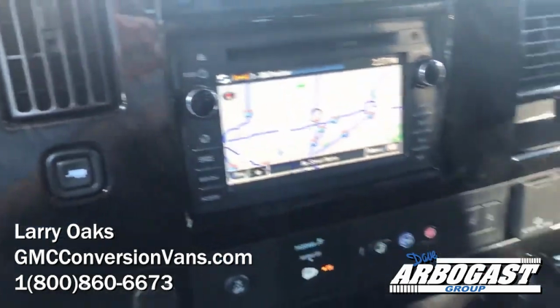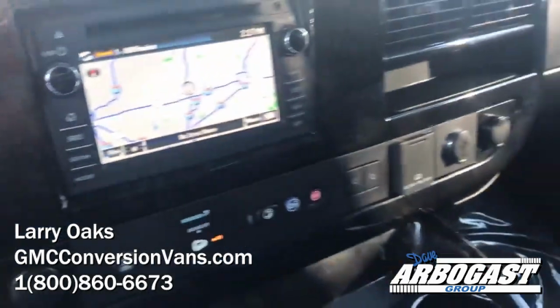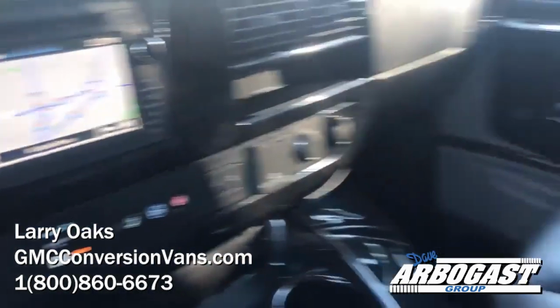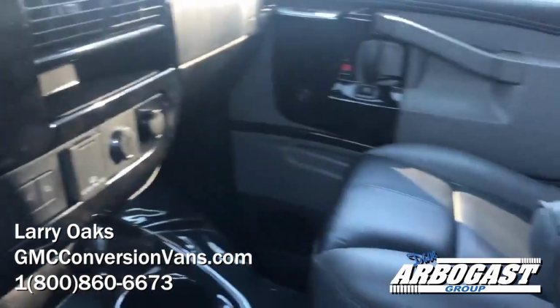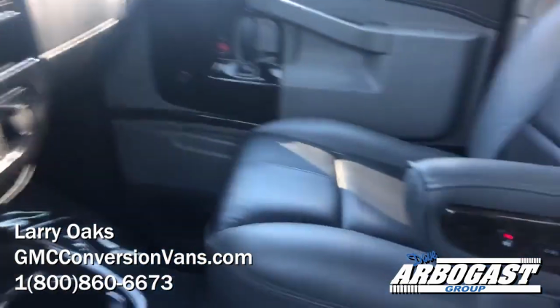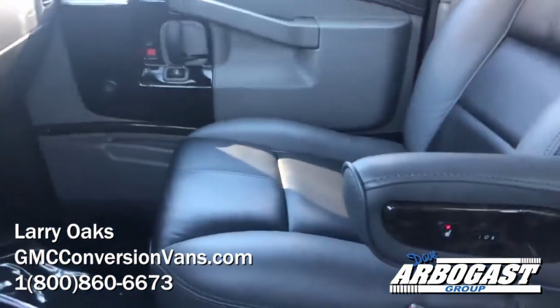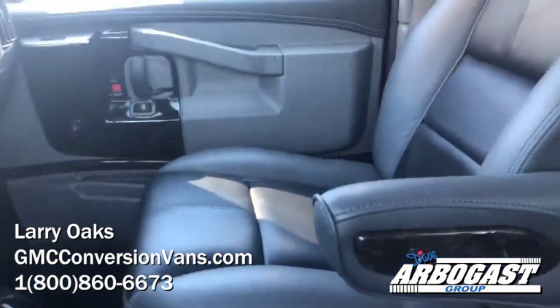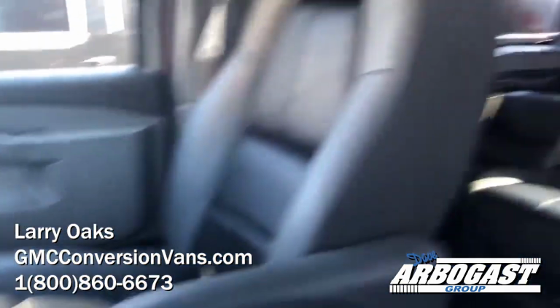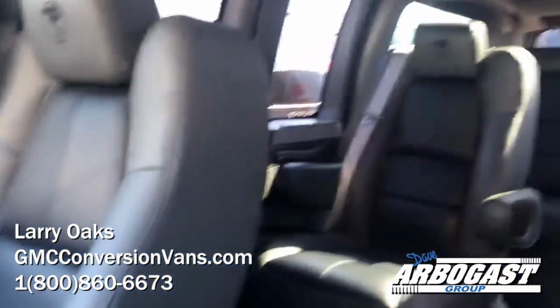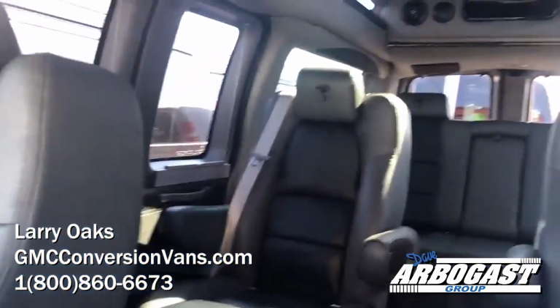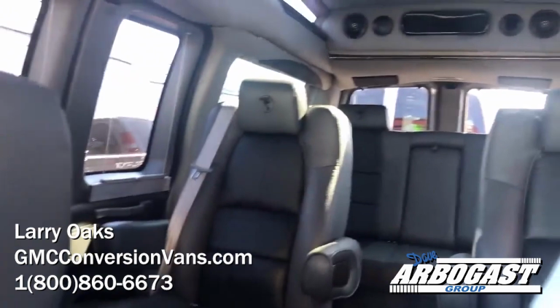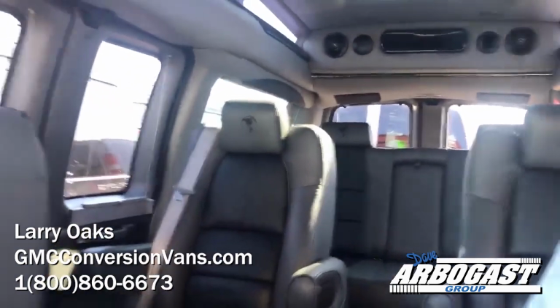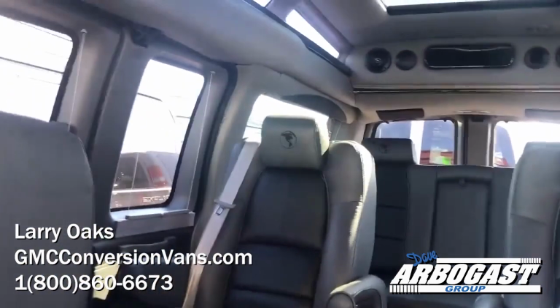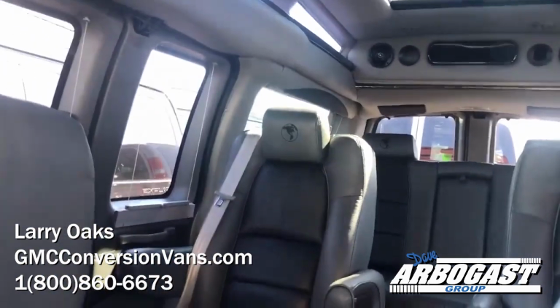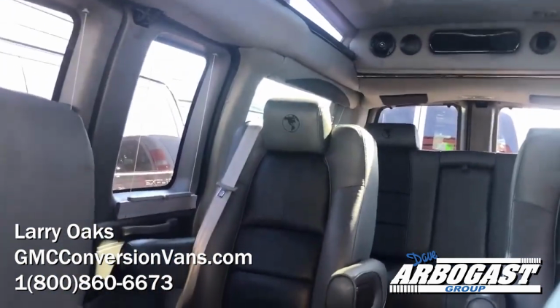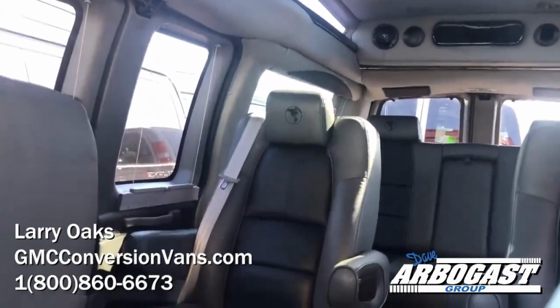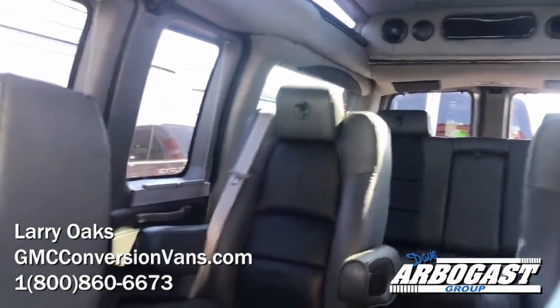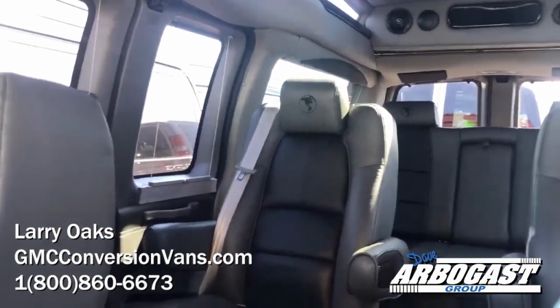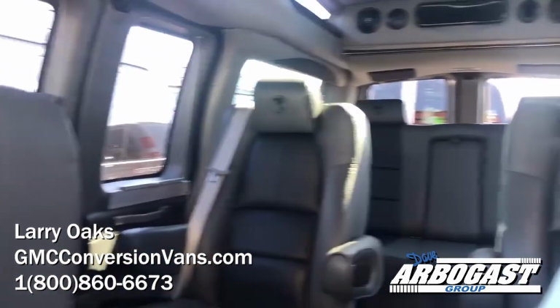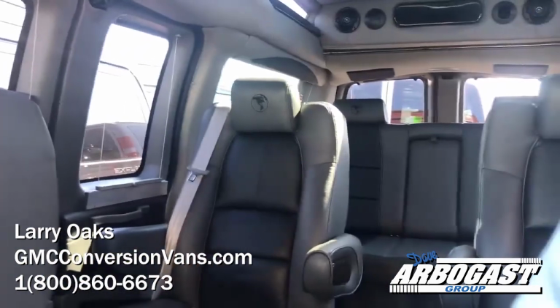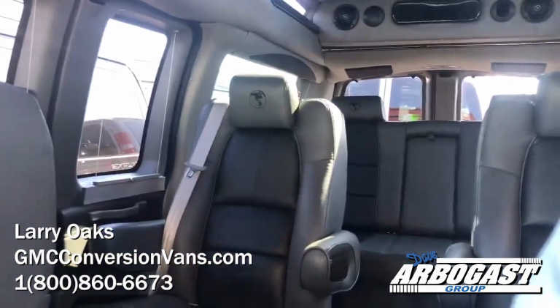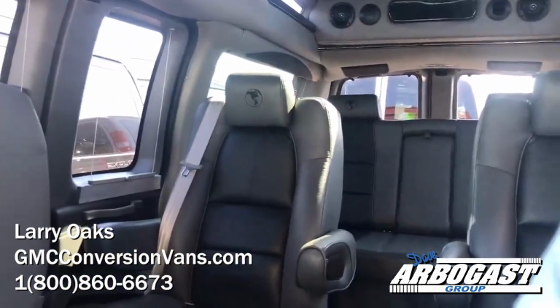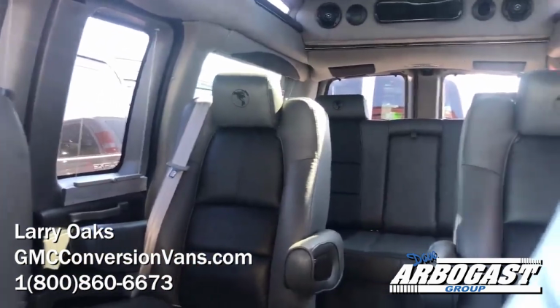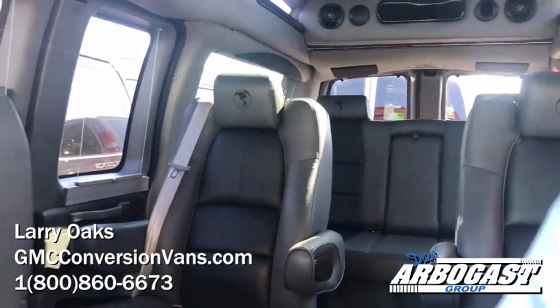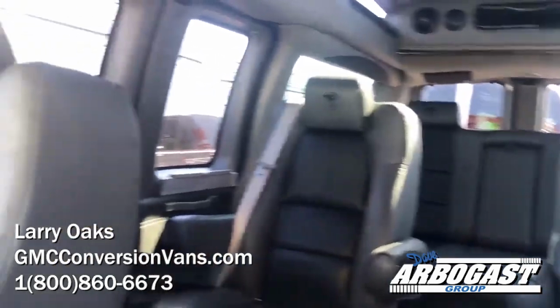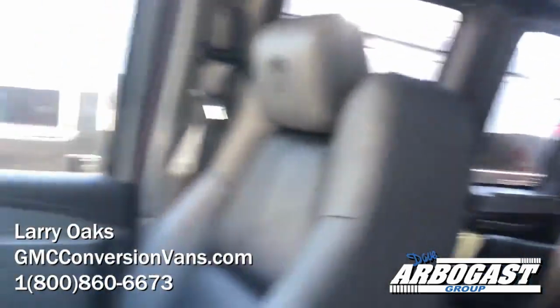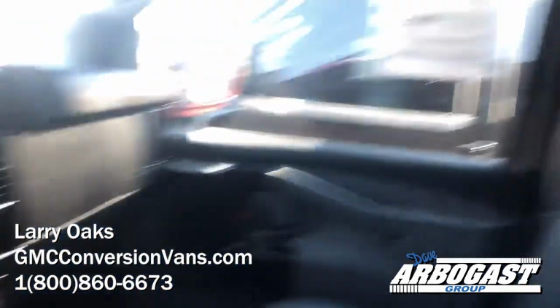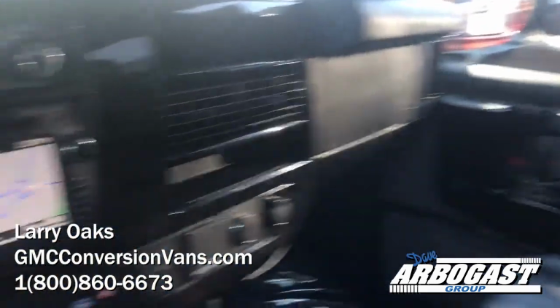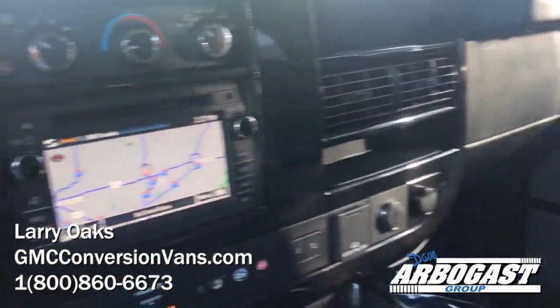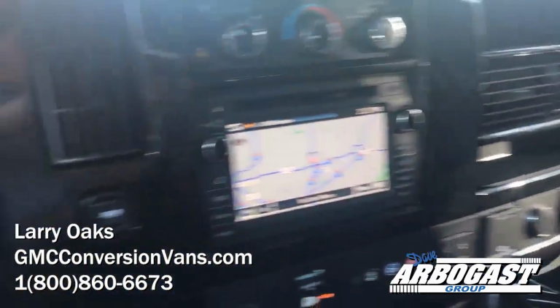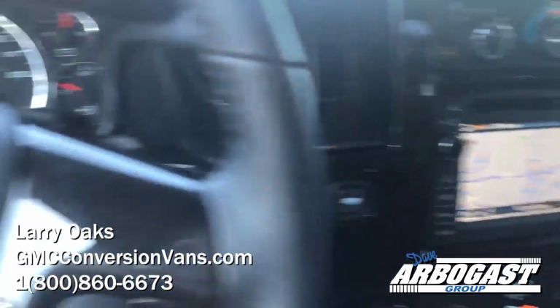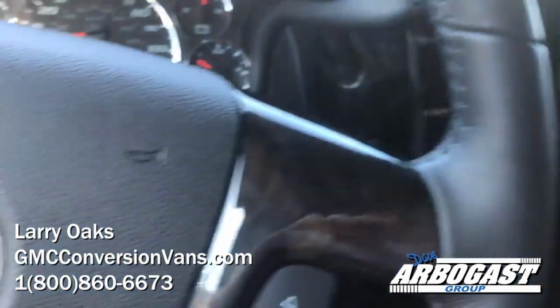Really nice package. Very clean van. If you're looking for something like this, please give us a call. My name is Larry. Direct number is 1-800-860-6673. You can visit us on the web at GMCConversionVans.com.